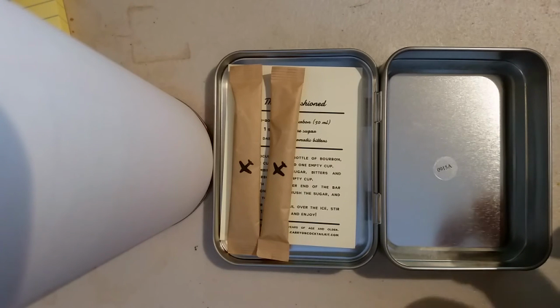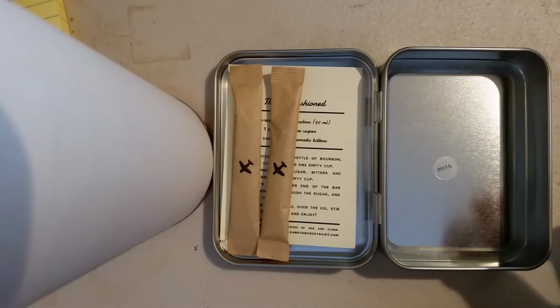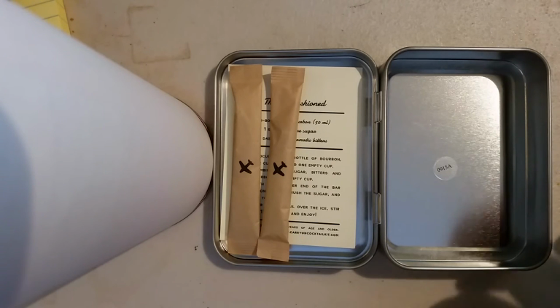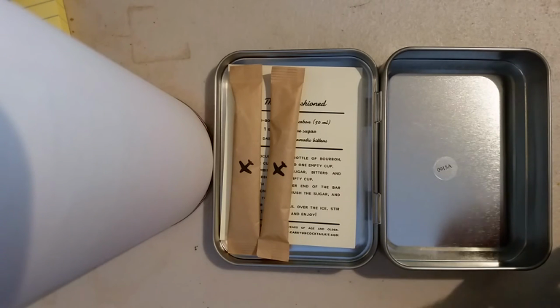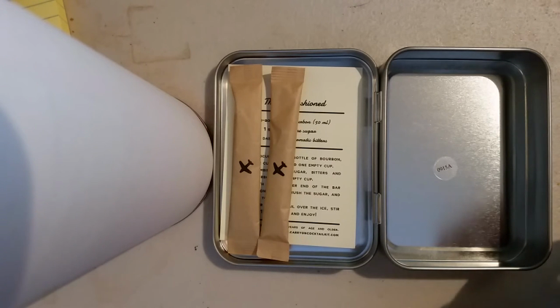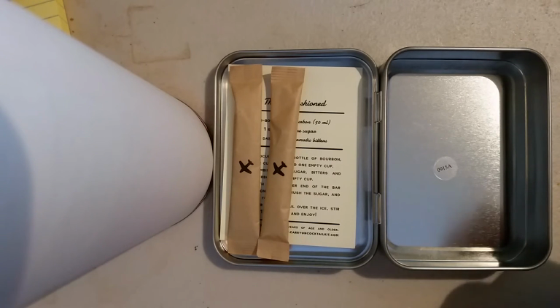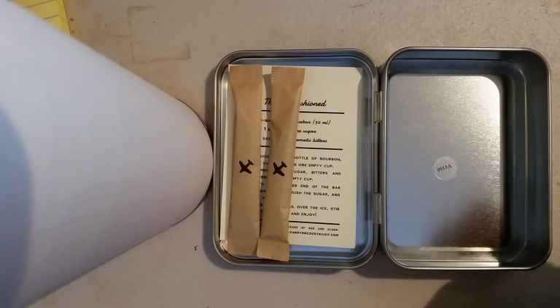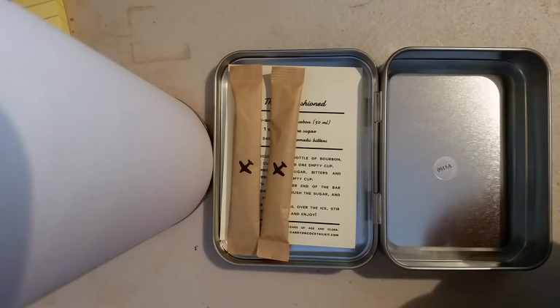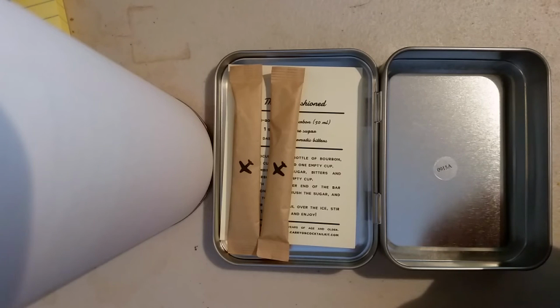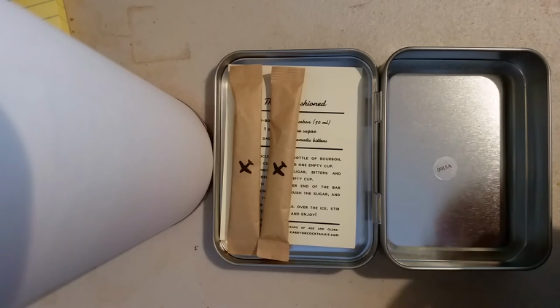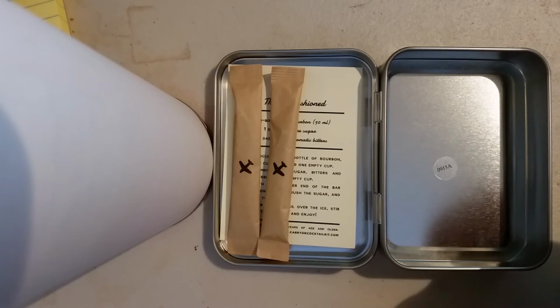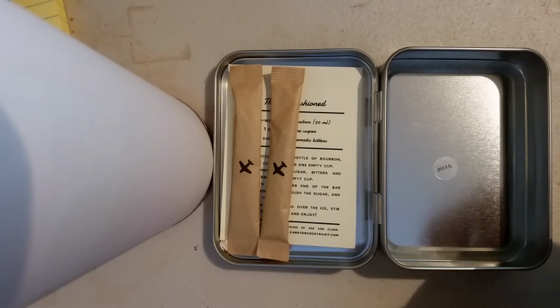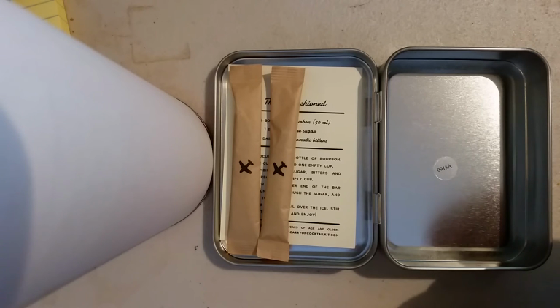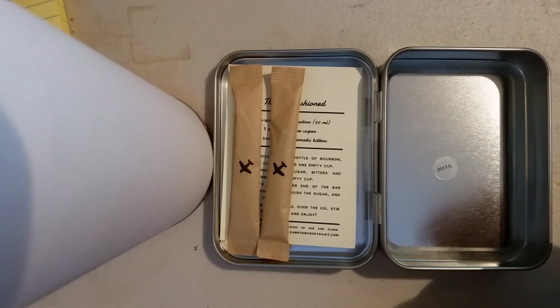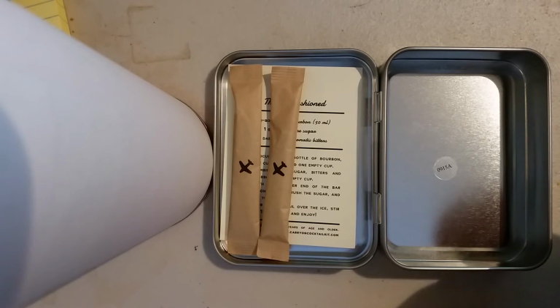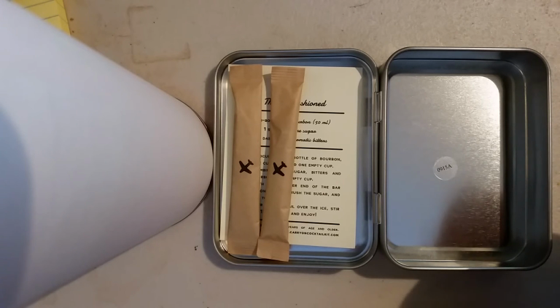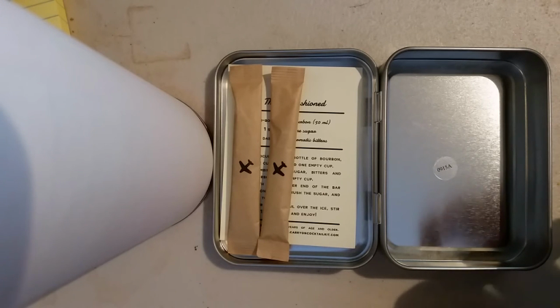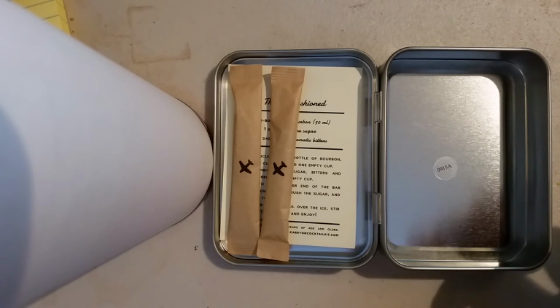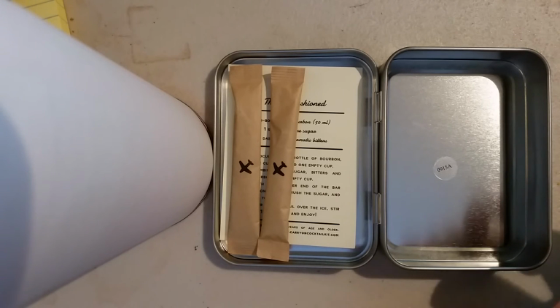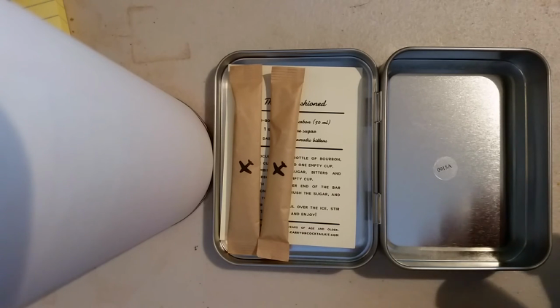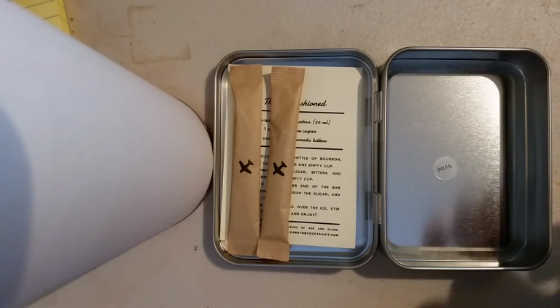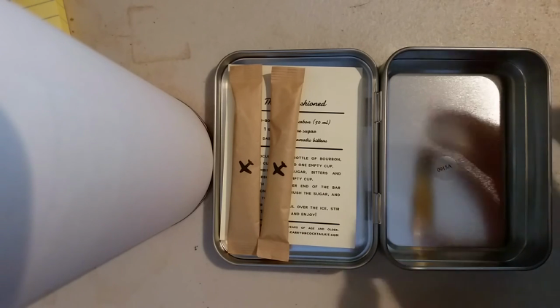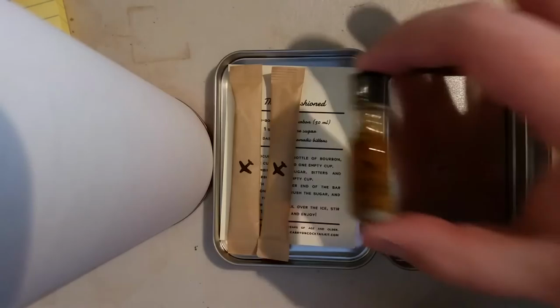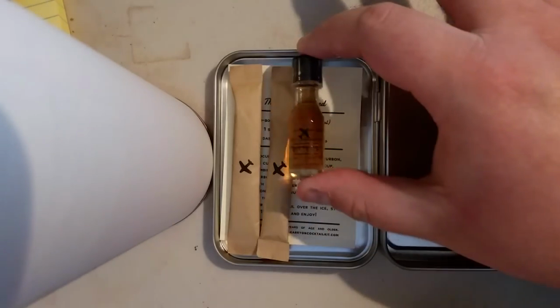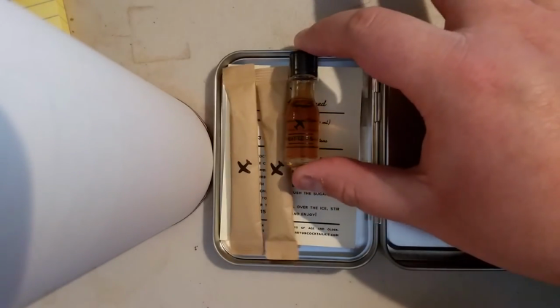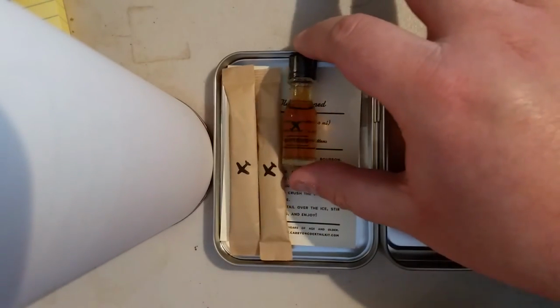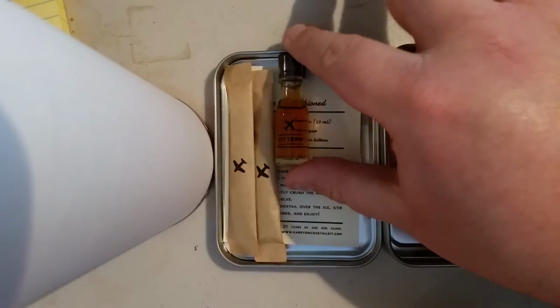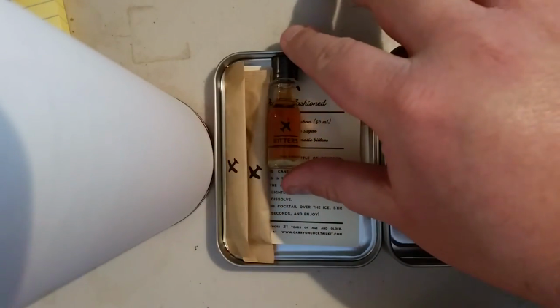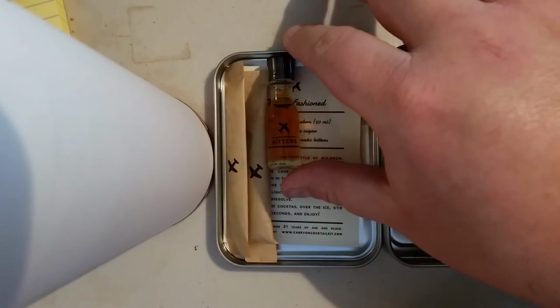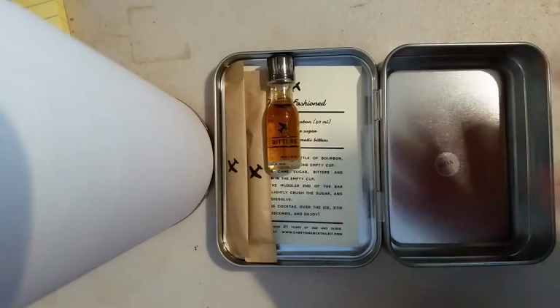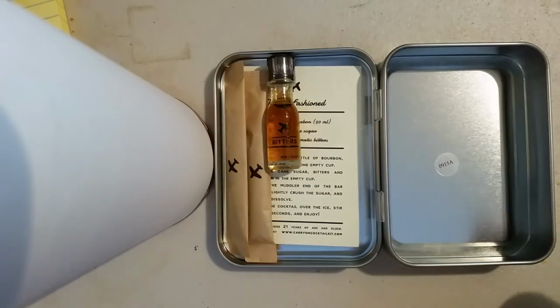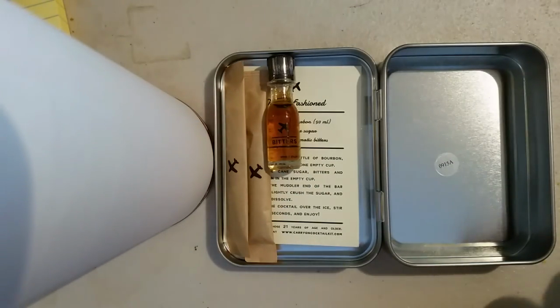You'll also need bitters. I thought this was going to come with something powdered when I first looked at it, but no — it does come with a nice little bottle of bitters, again enough for two cocktails.